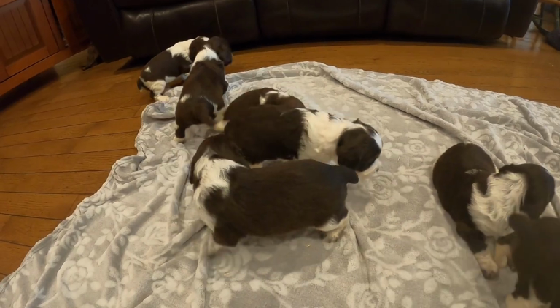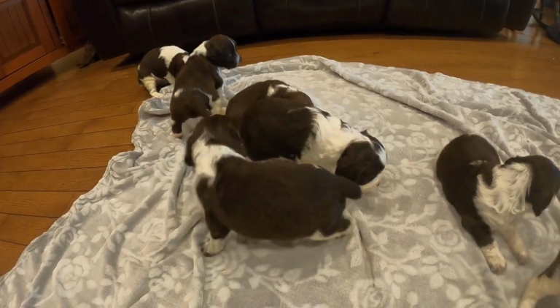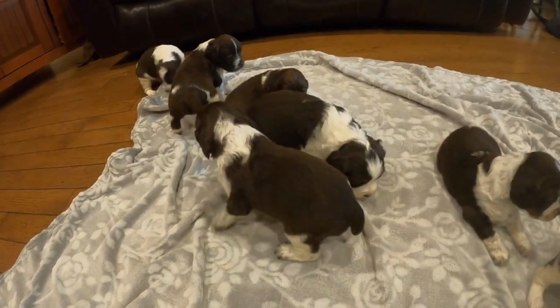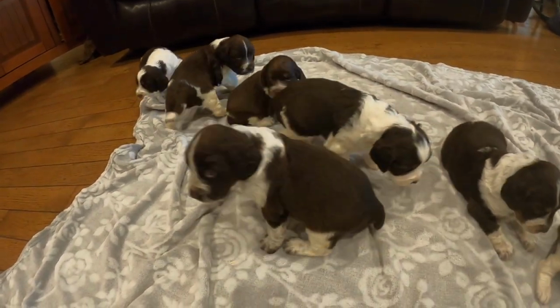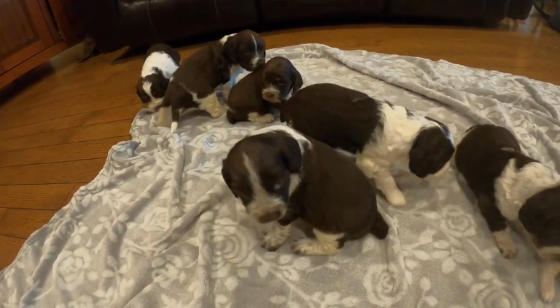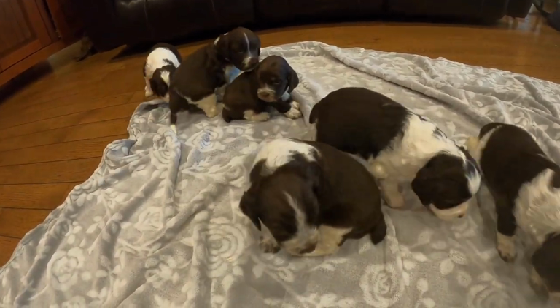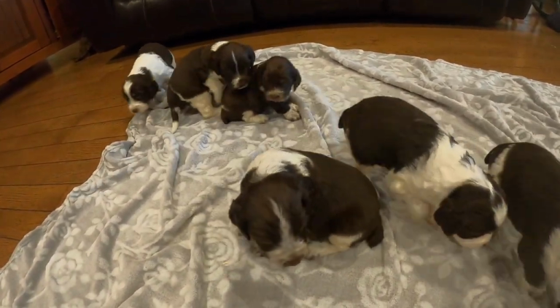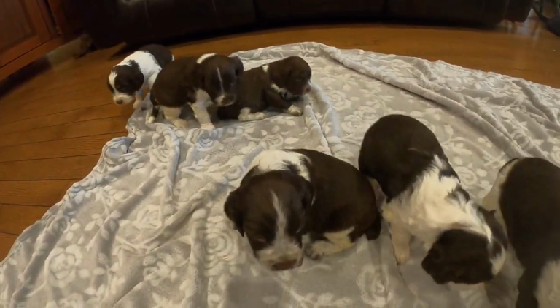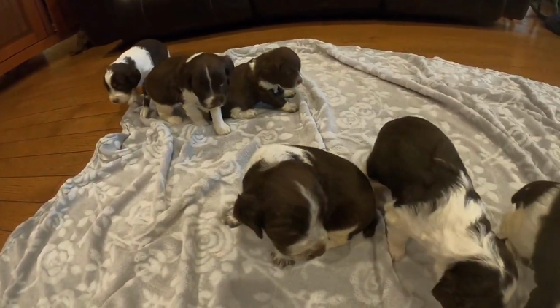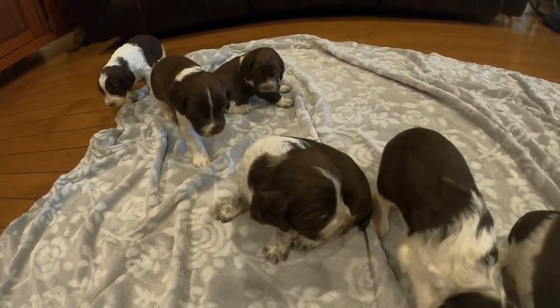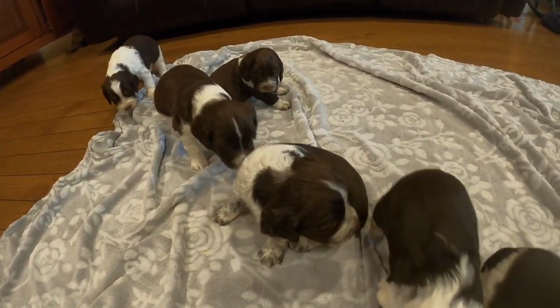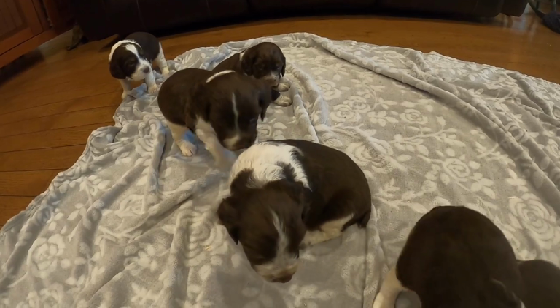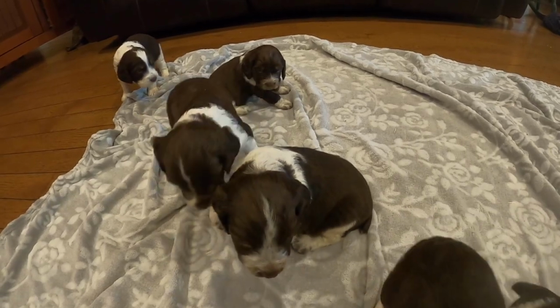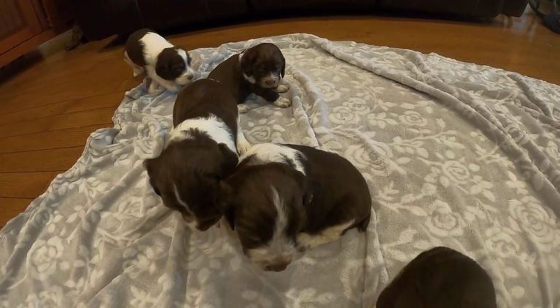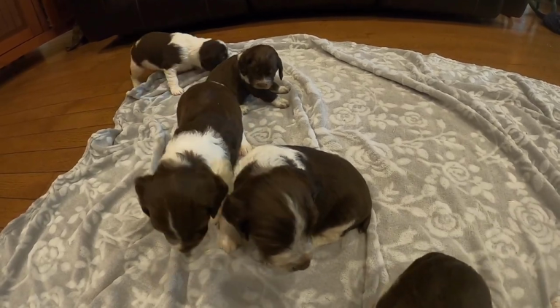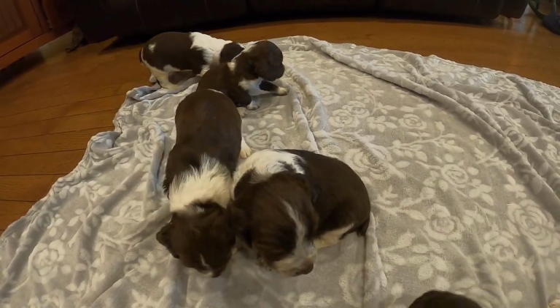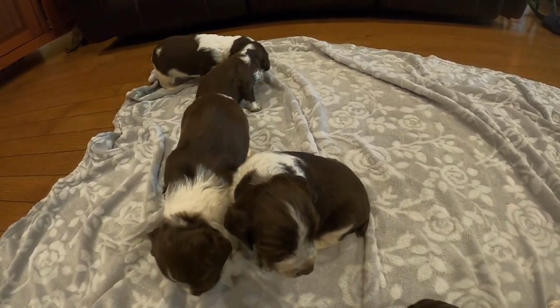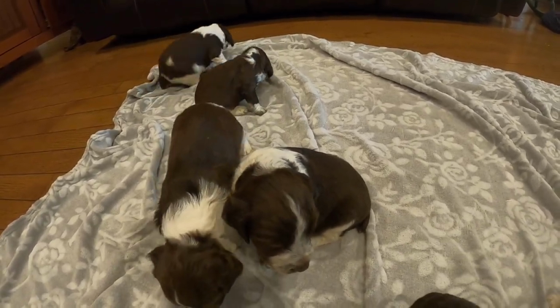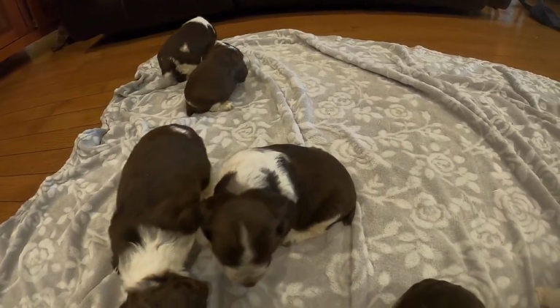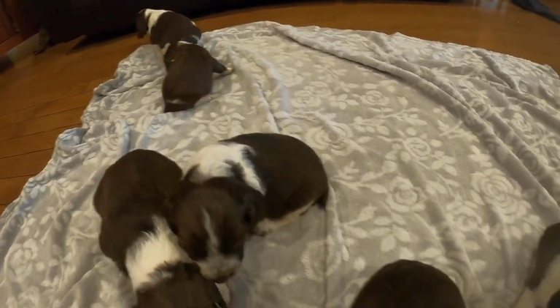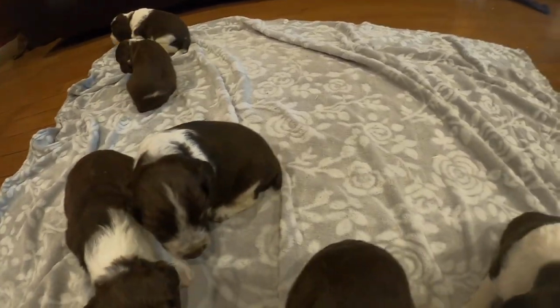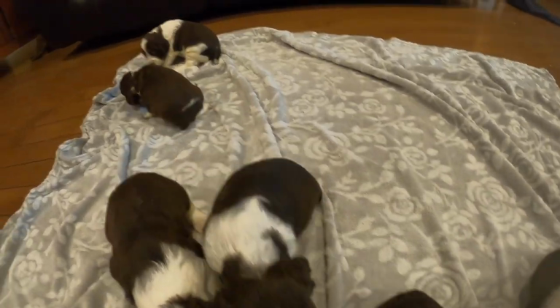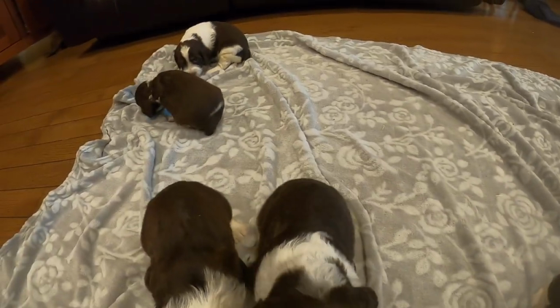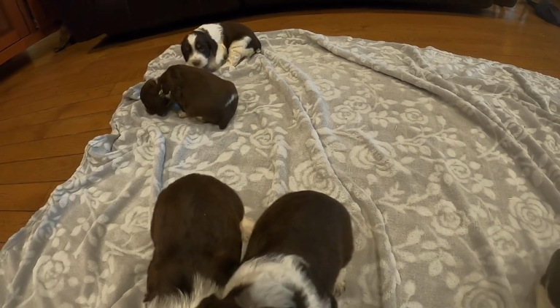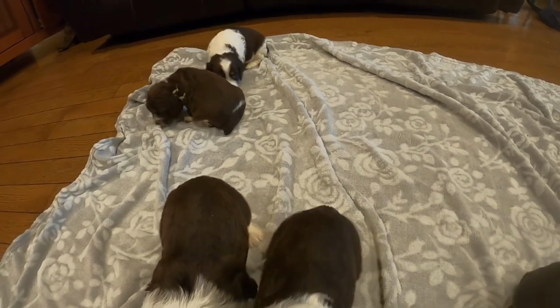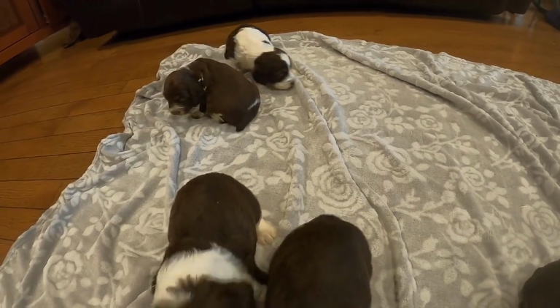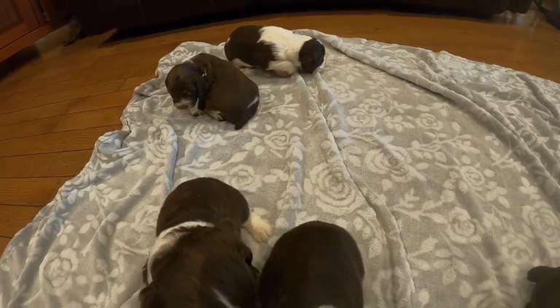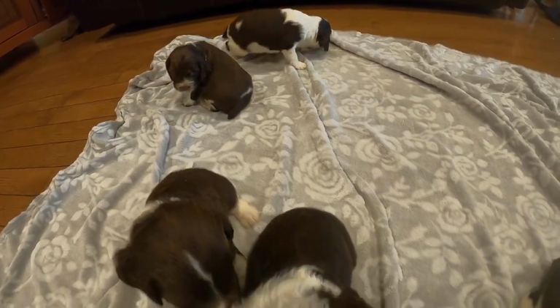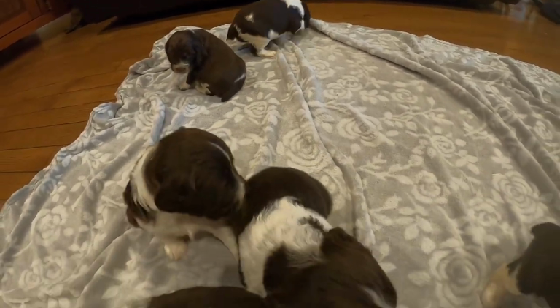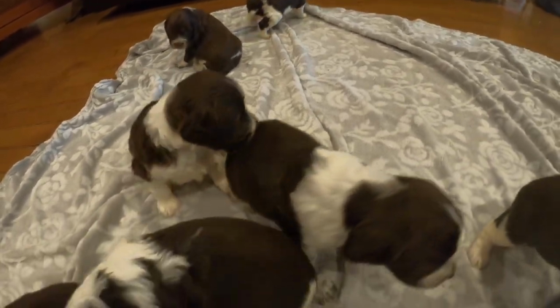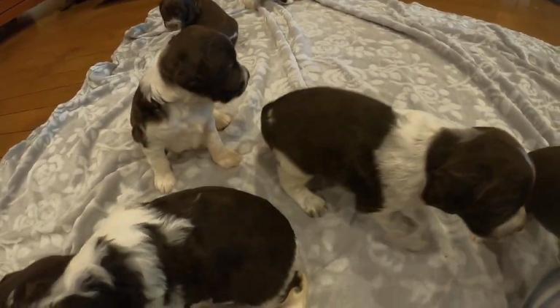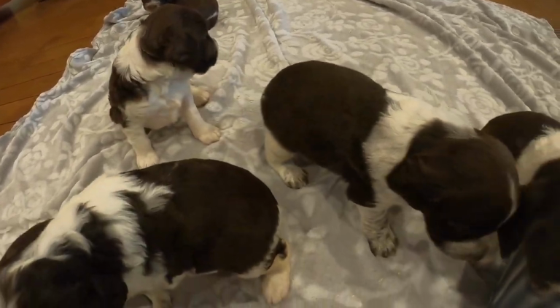So these guys are just up on their feet. It's kind of a fun stage at three weeks. Their eyes are open, and now they're walking around, starting to investigate and learn what their environment is.